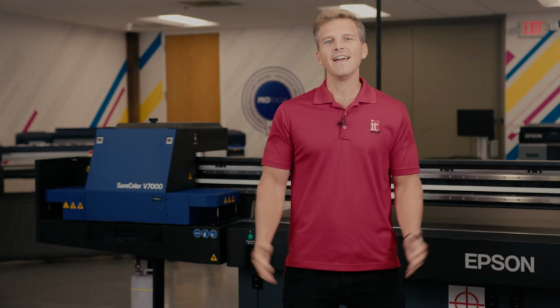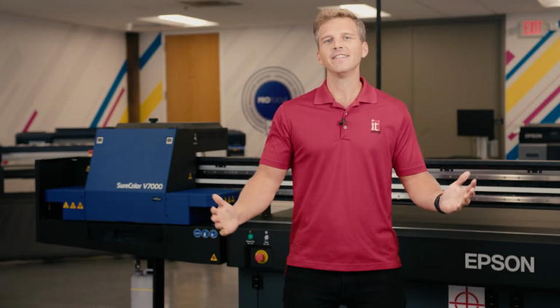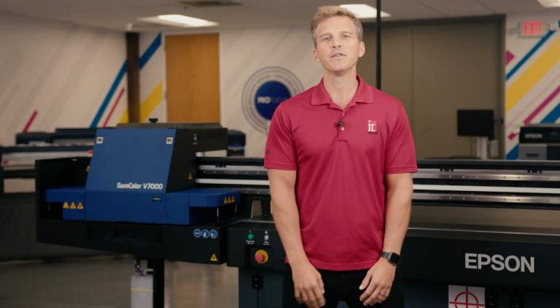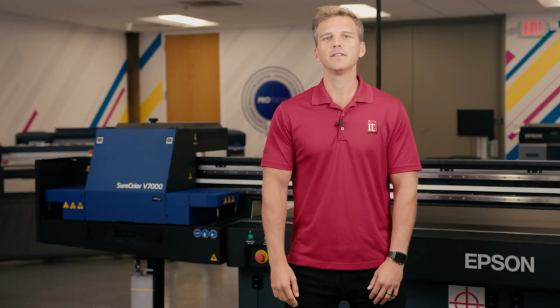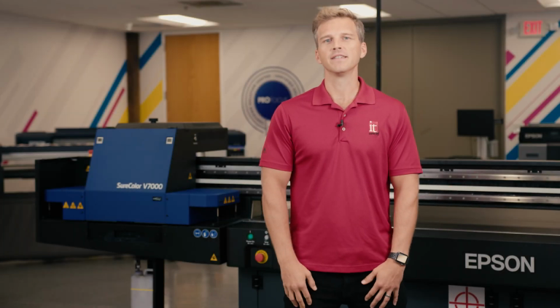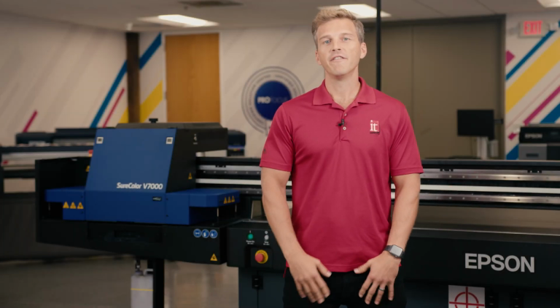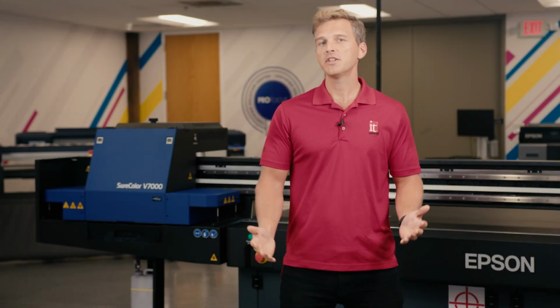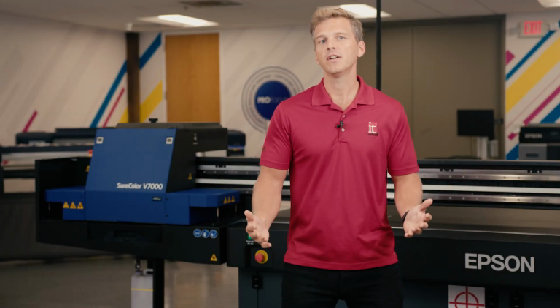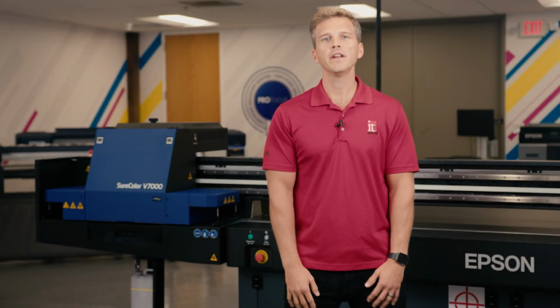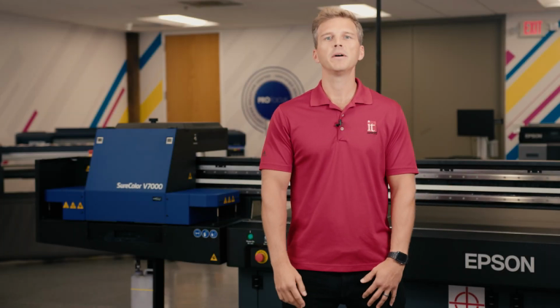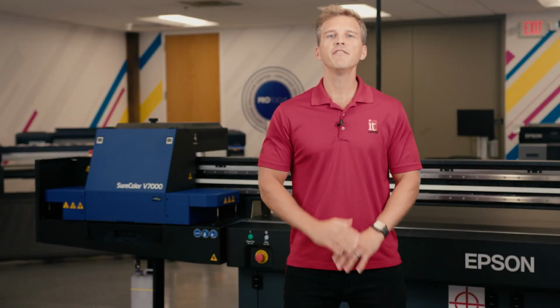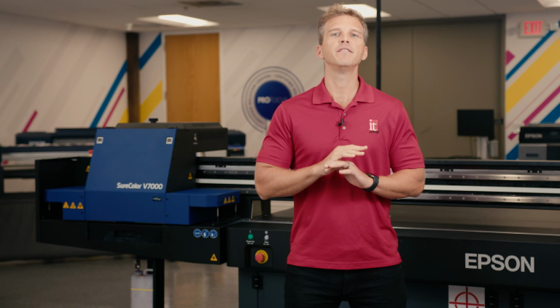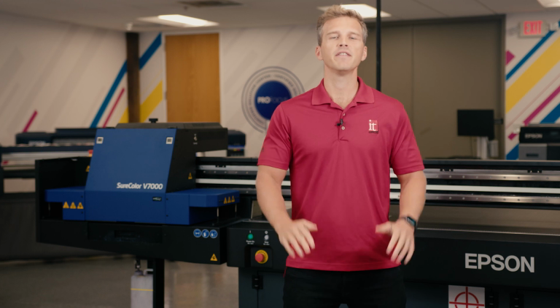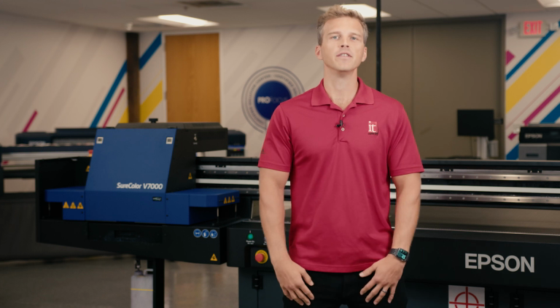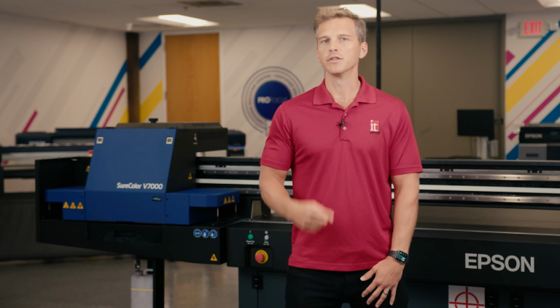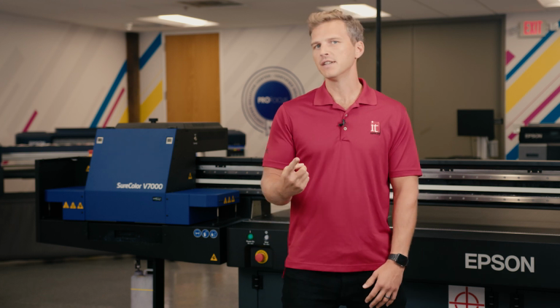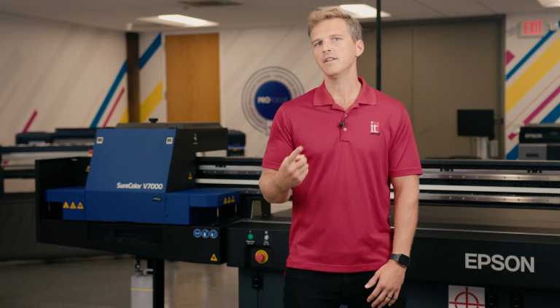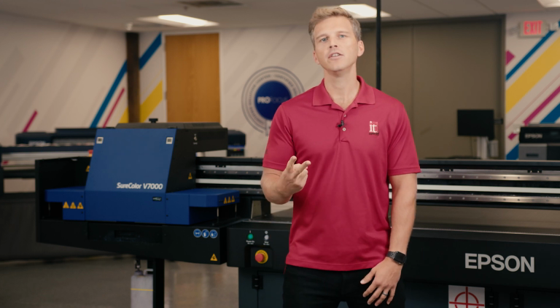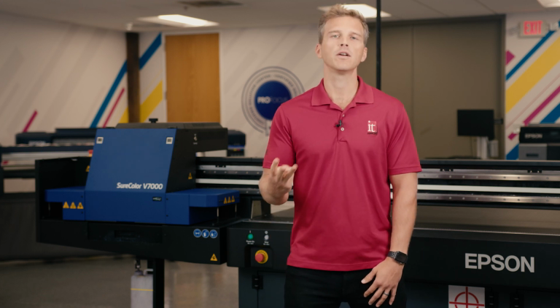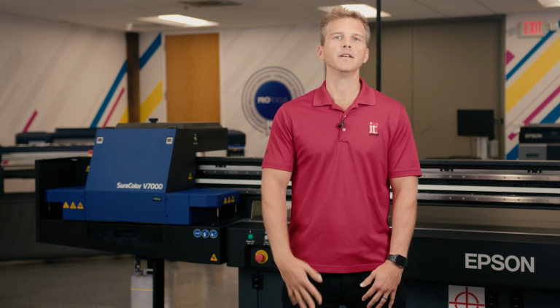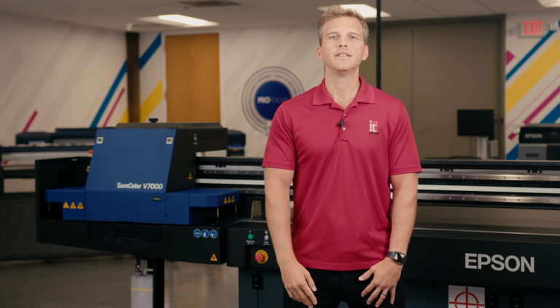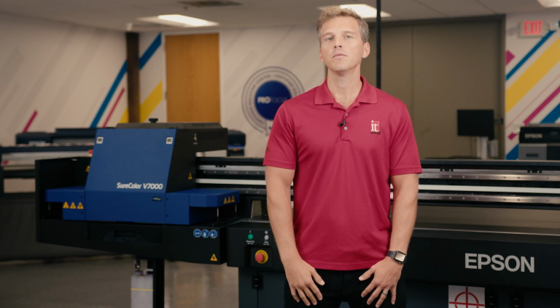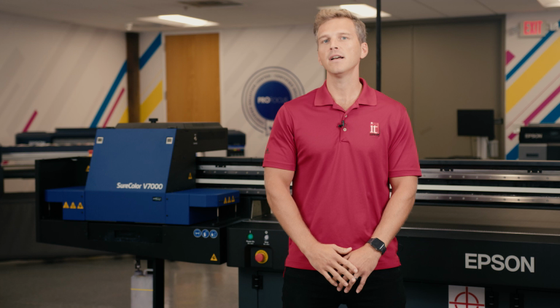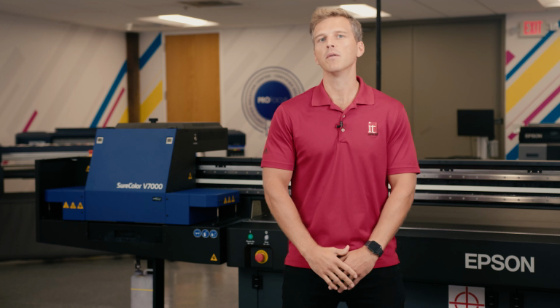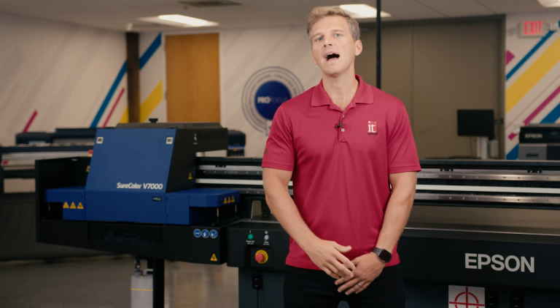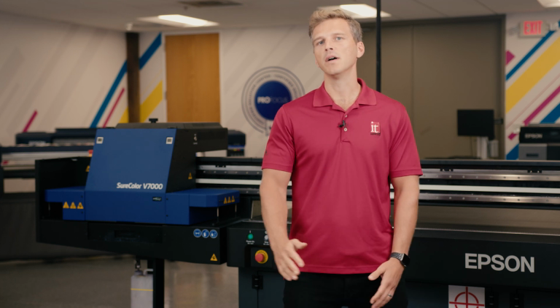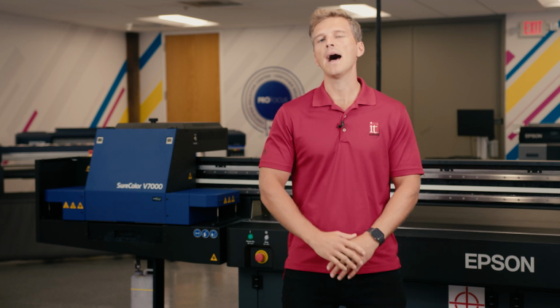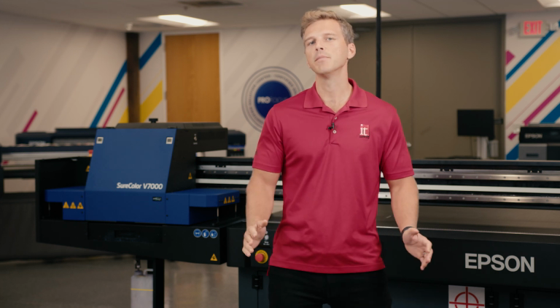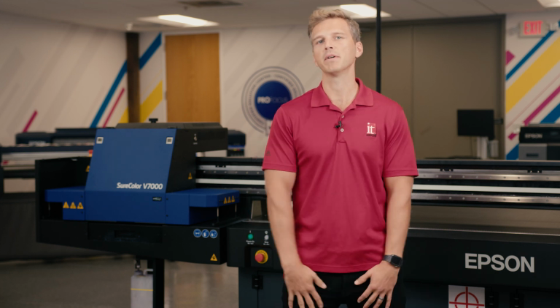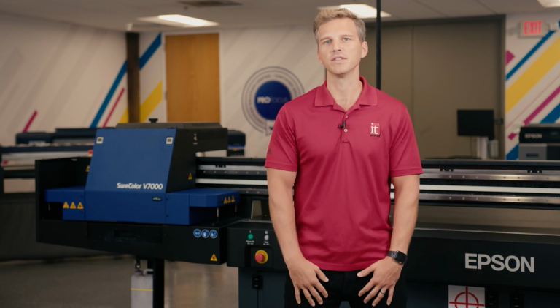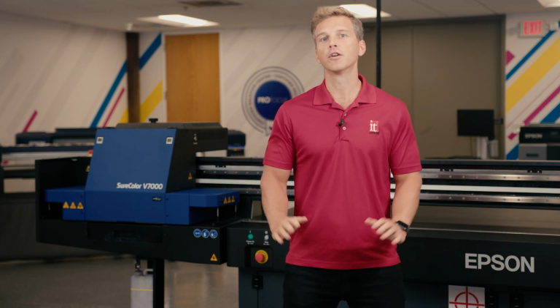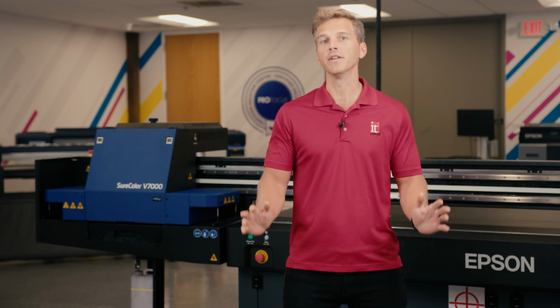Hey, this is Andy with IT Supplies. If you've been watching our channel, you already know how much I love the Epson V7000 for its versatility, value, and quality. Today we're going to take a look at one of the highest quality and highest margin applications: acrylic prints.